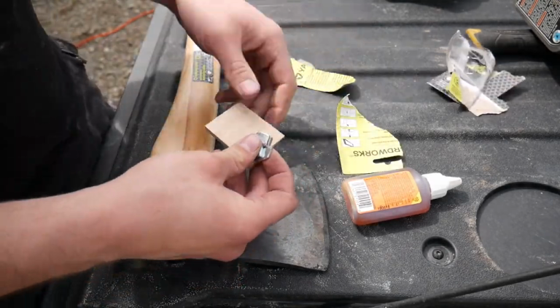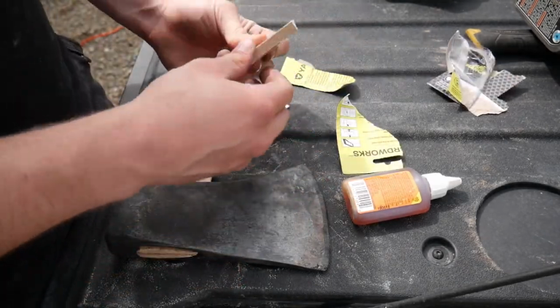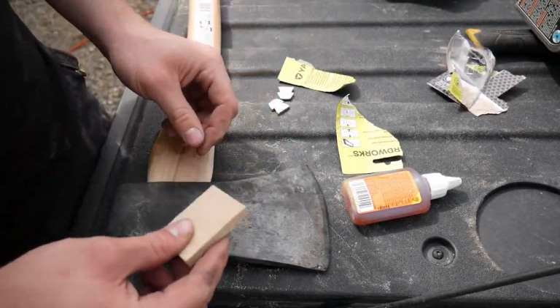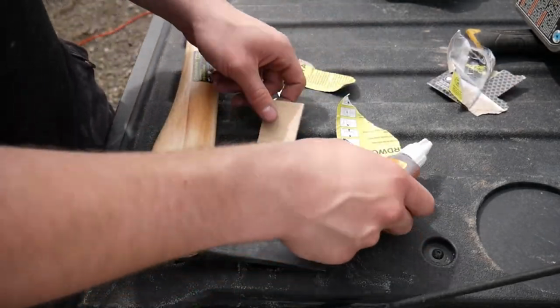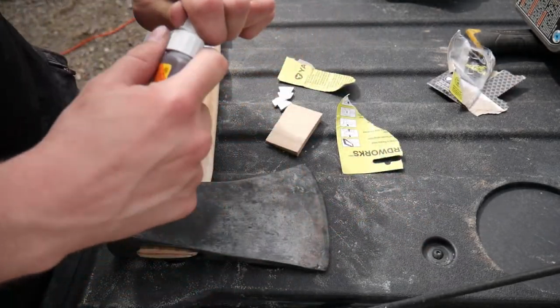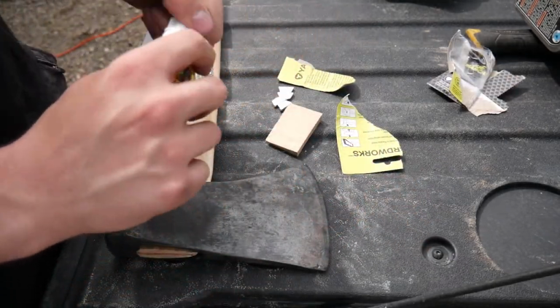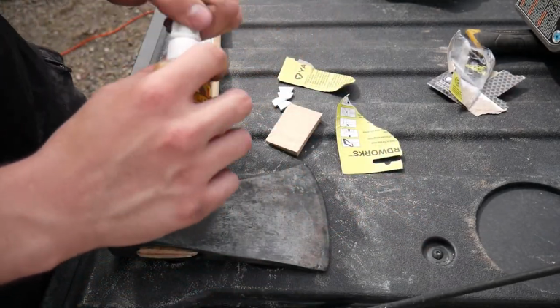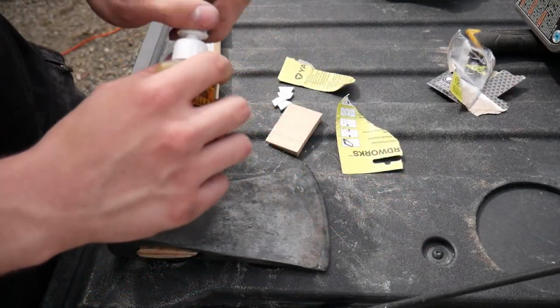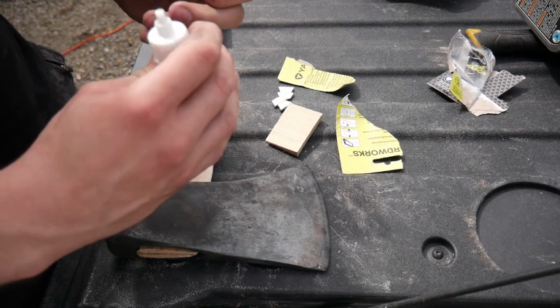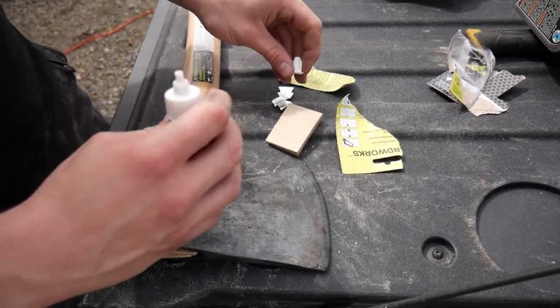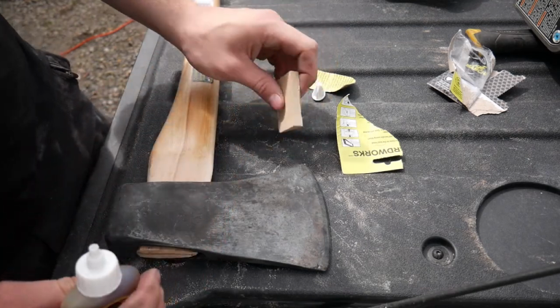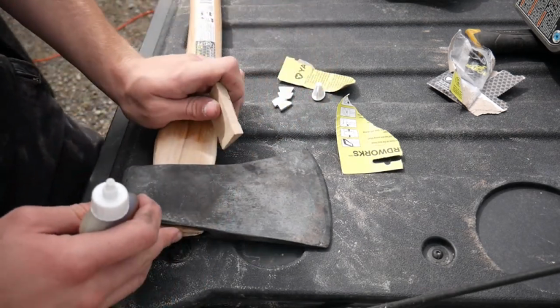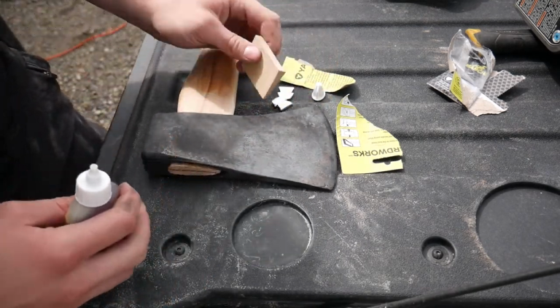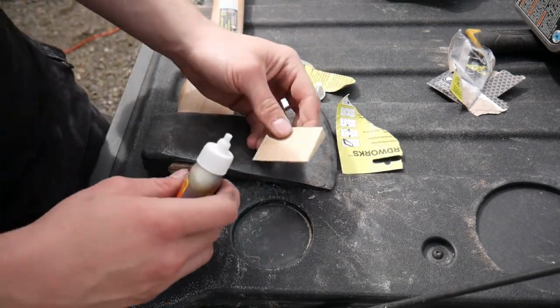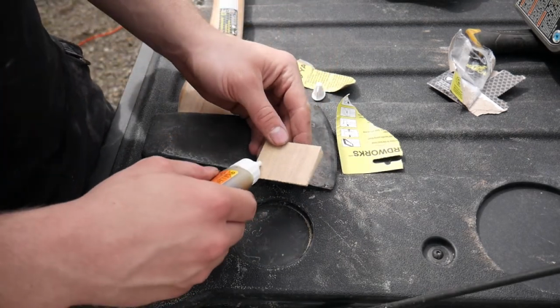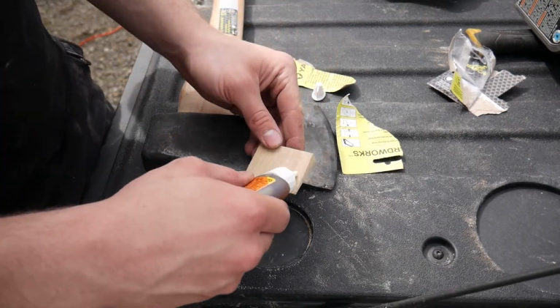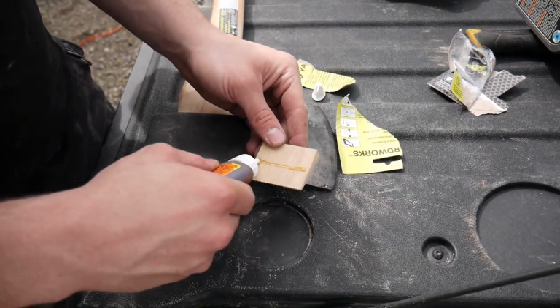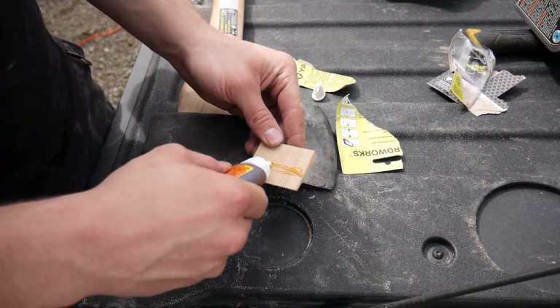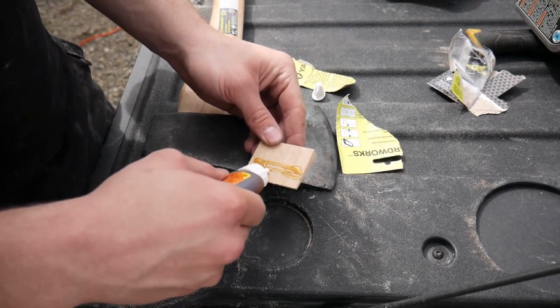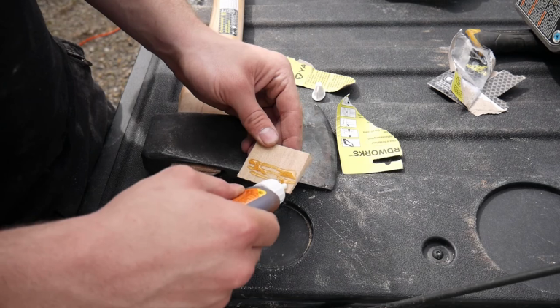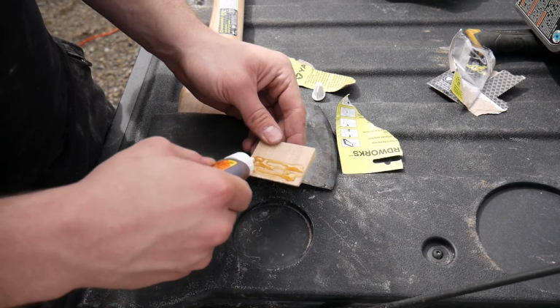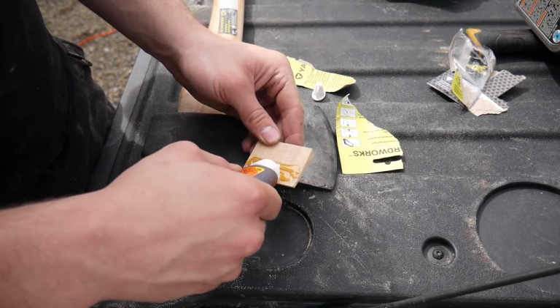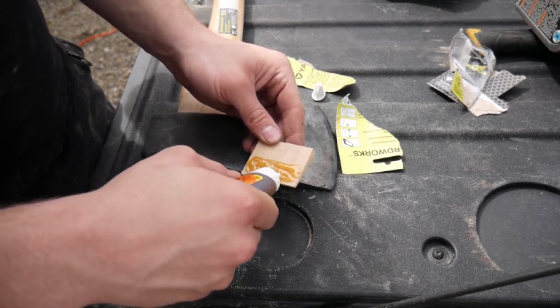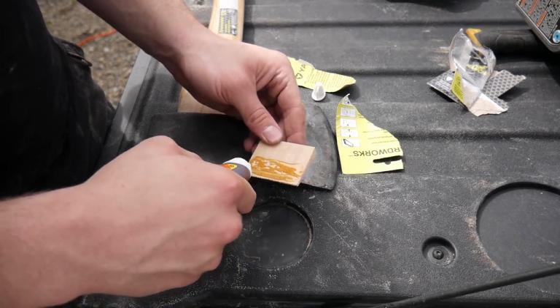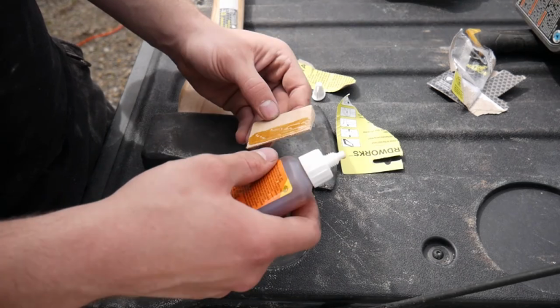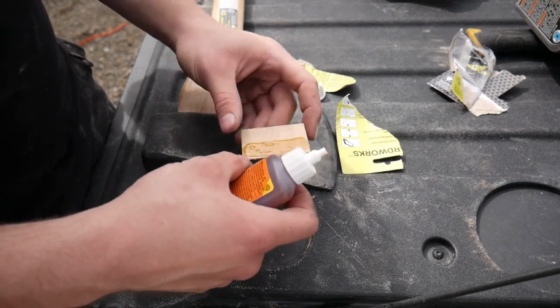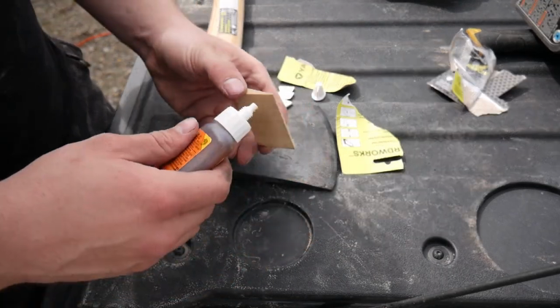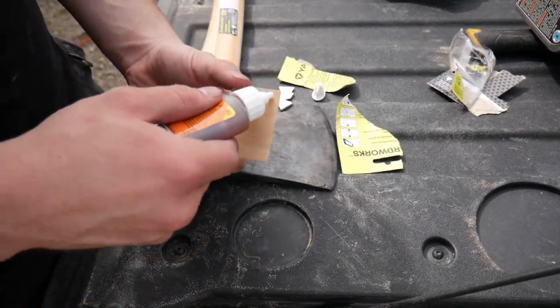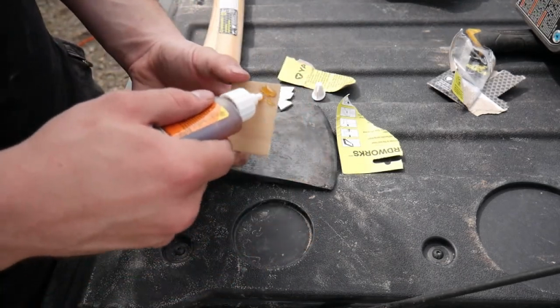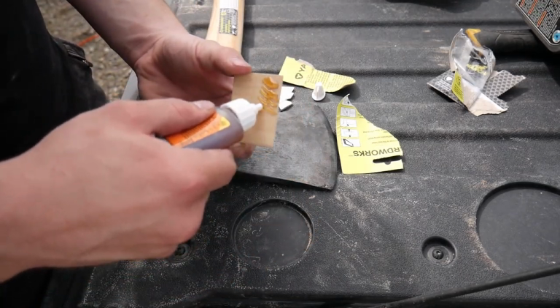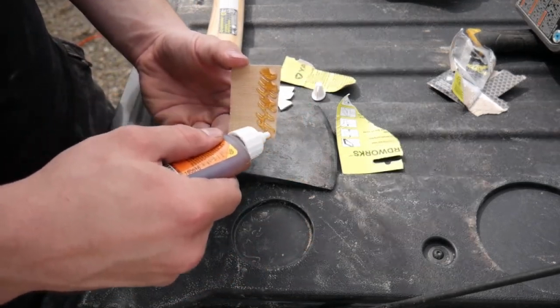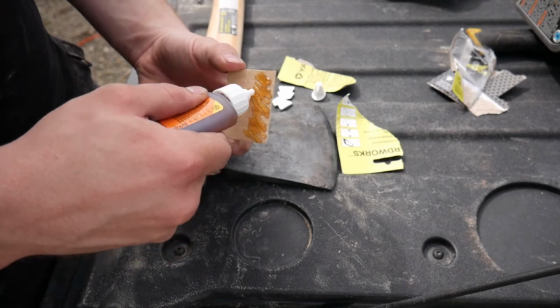Now I'm going to unpackage my wedges. You should only put glue on the bottom half of the wooden wedge. That way you don't make a big mess and you don't get glue everywhere — just put it on the bottom half.